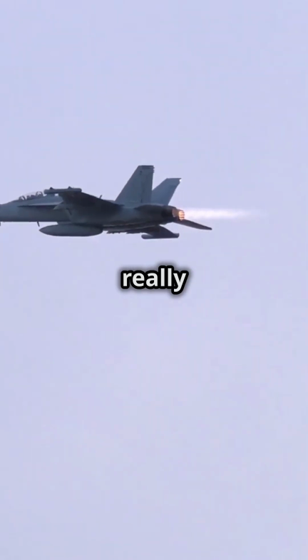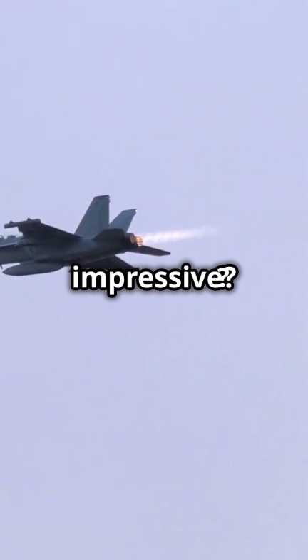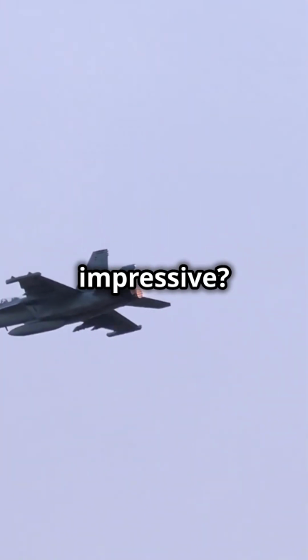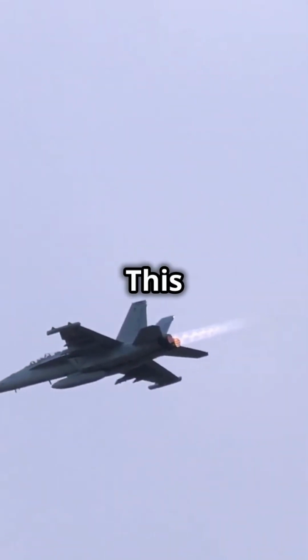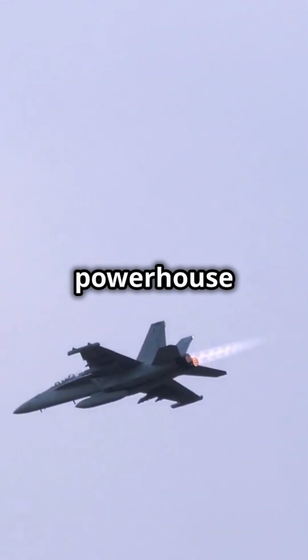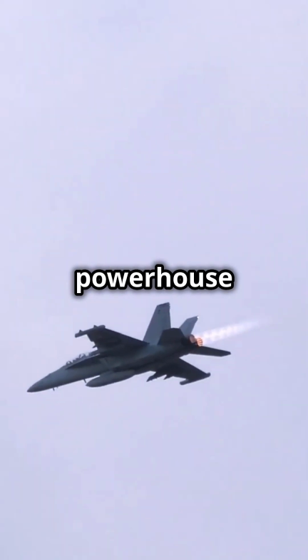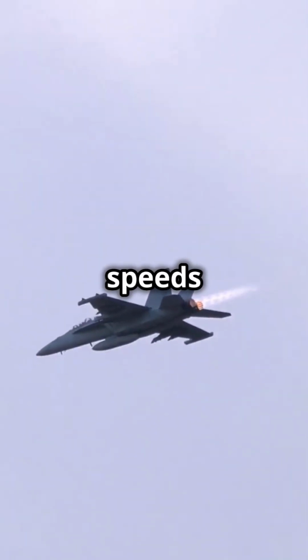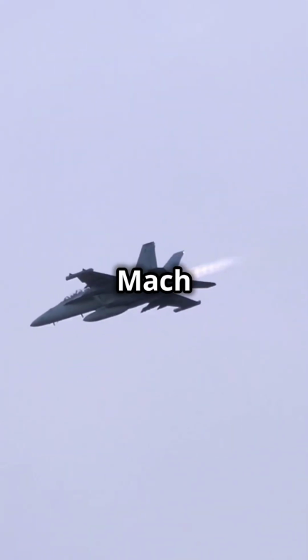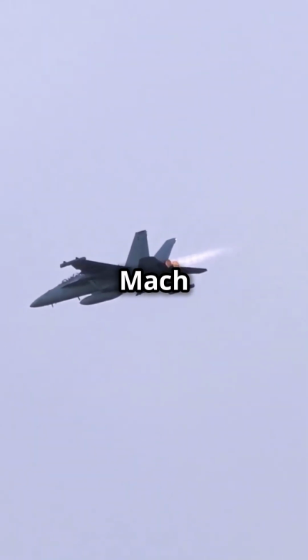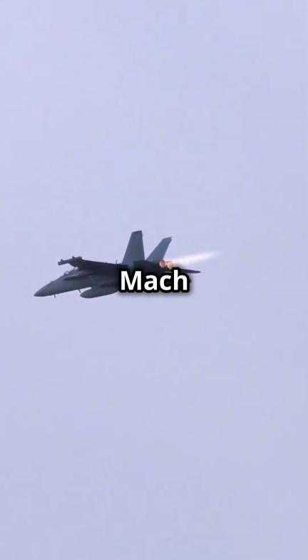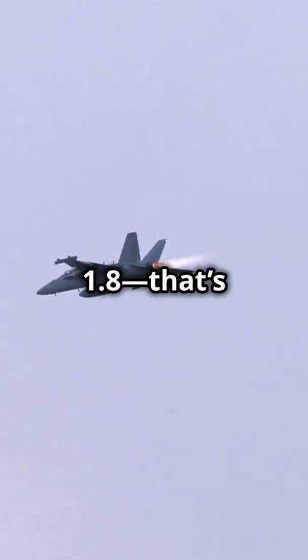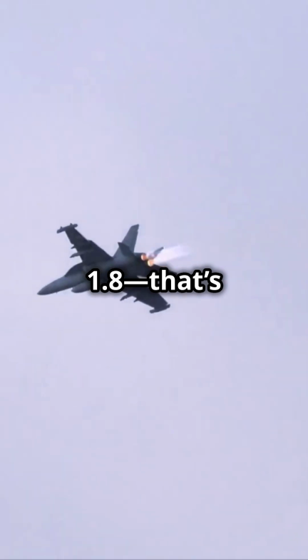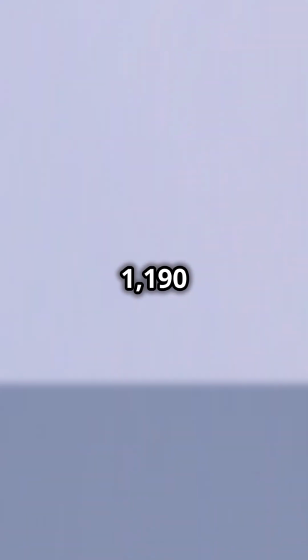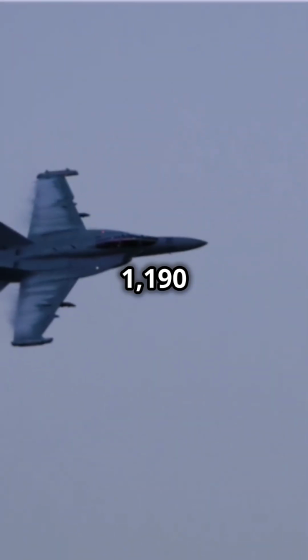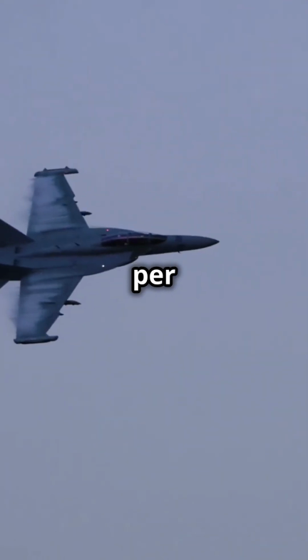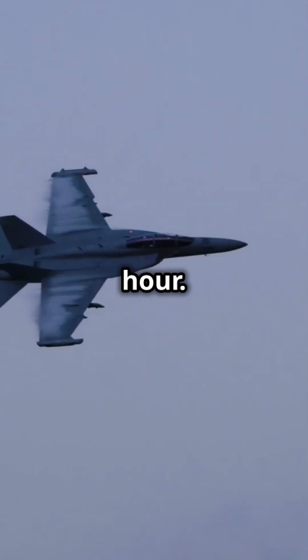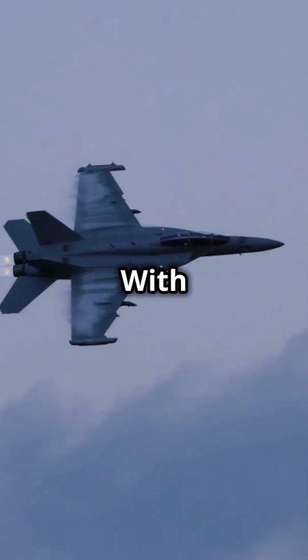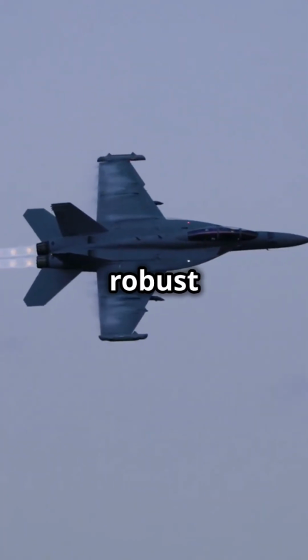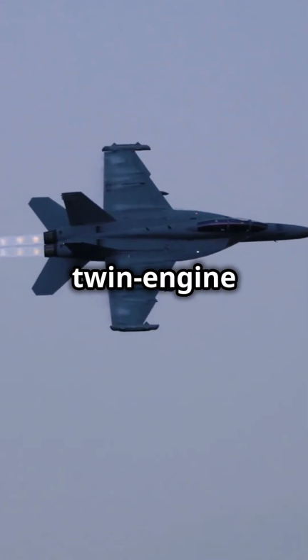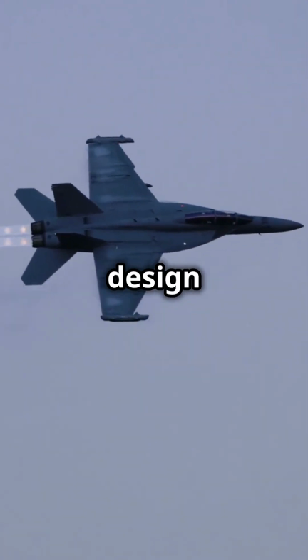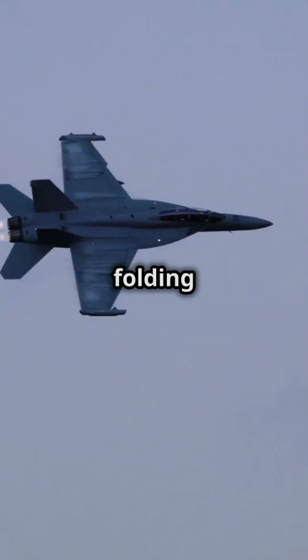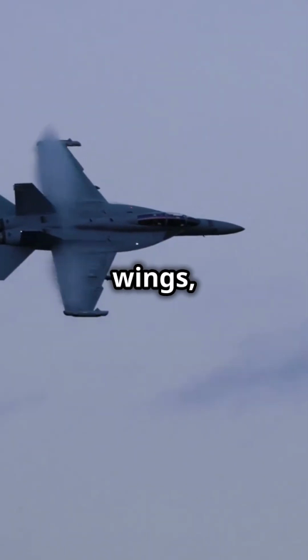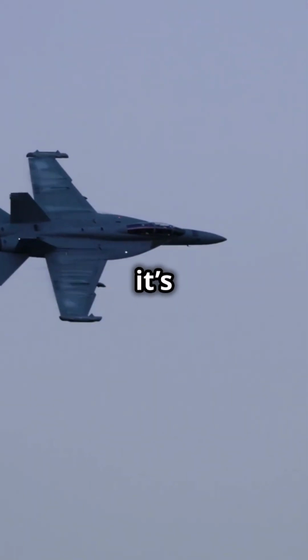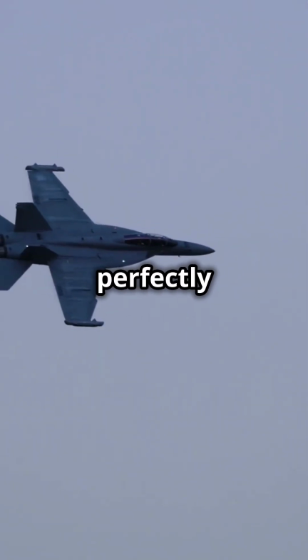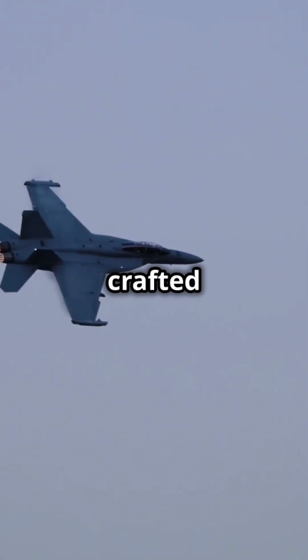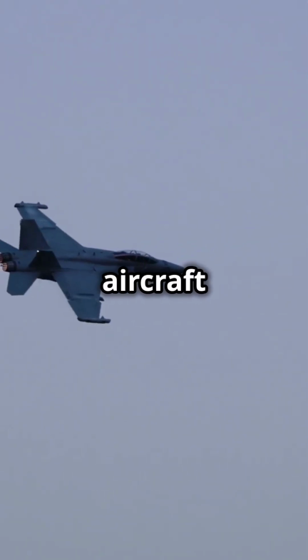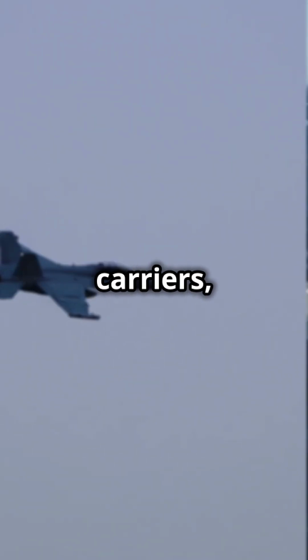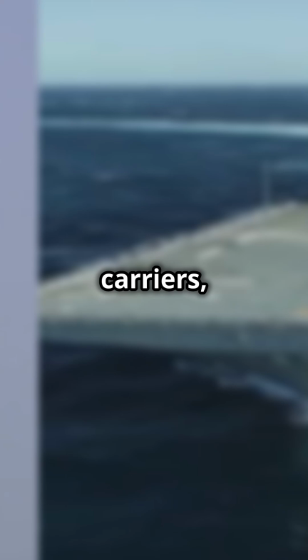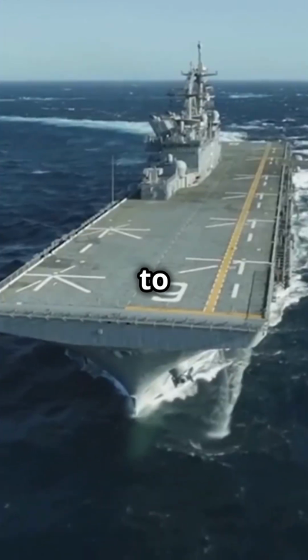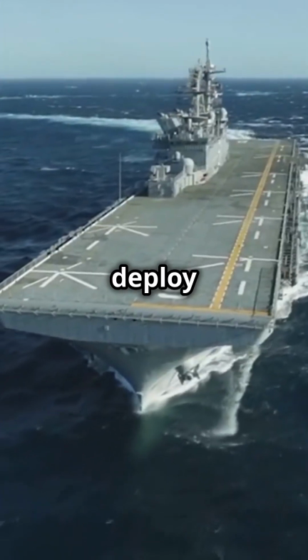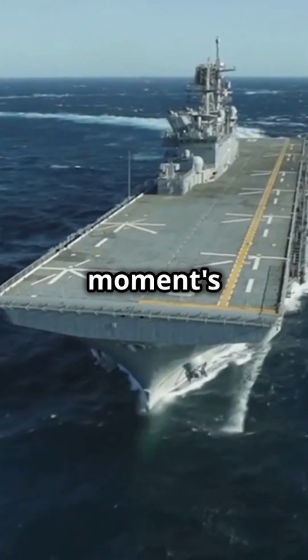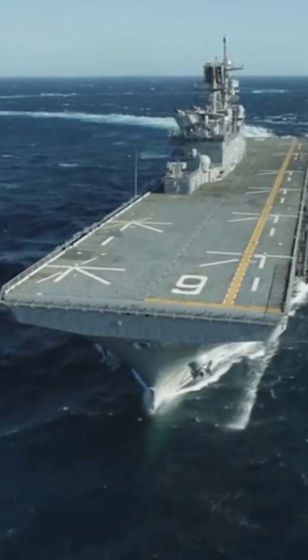What's really impressive? This aerial powerhouse can hit speeds of Mach 1.8 — that's 1,190 mph. With its robust twin-engine design and folding wings, it's perfectly crafted for aircraft carriers, ready to deploy at a moment's notice.